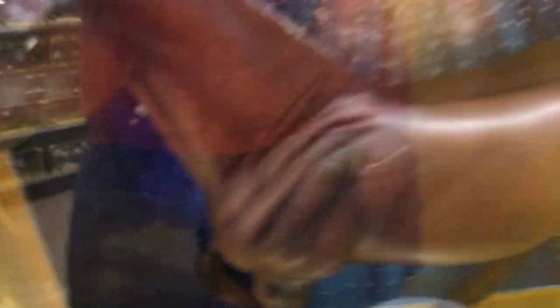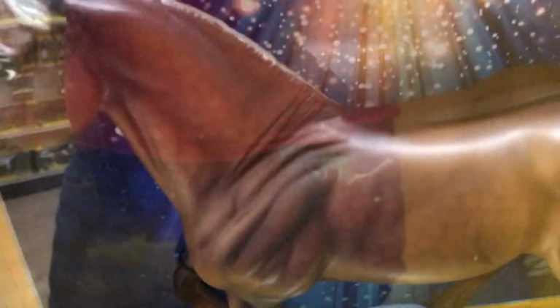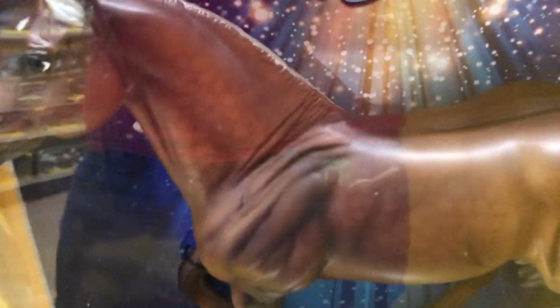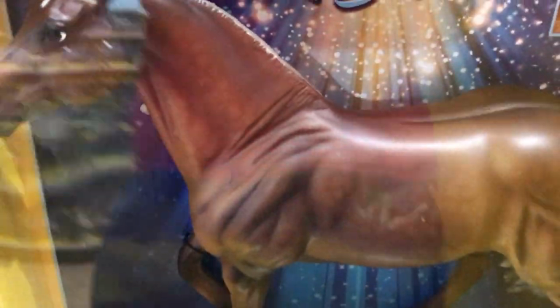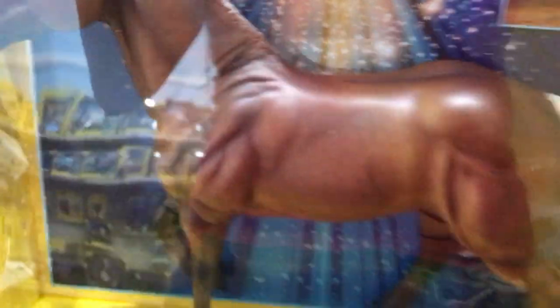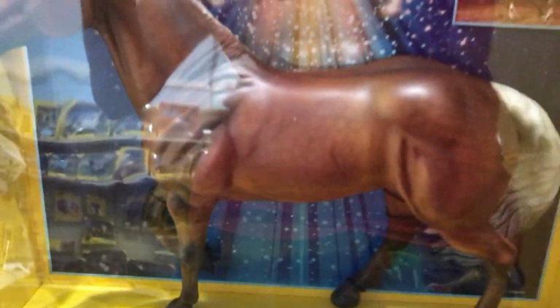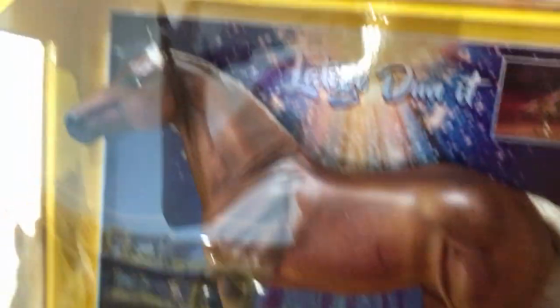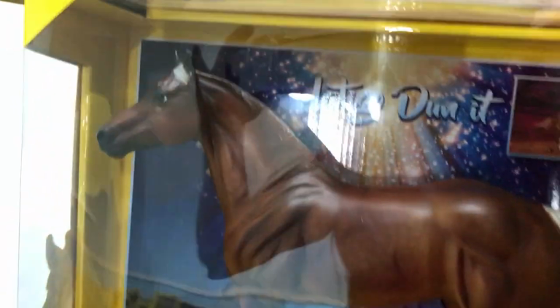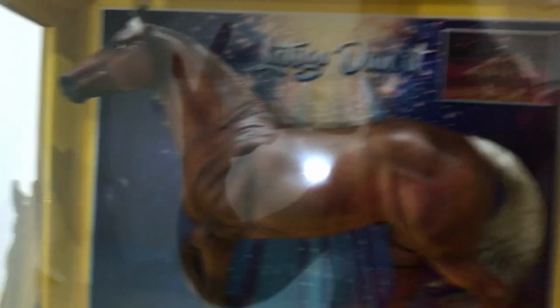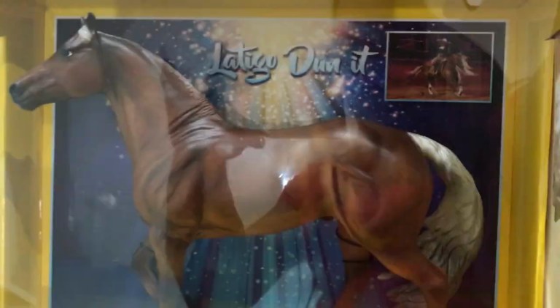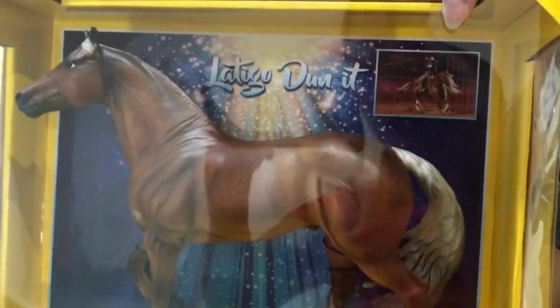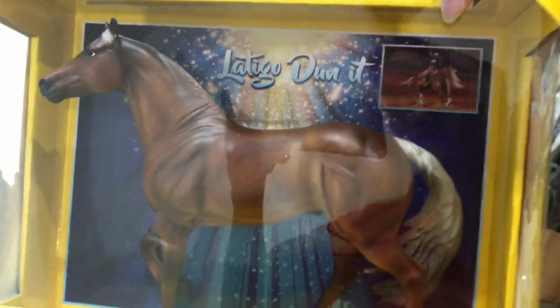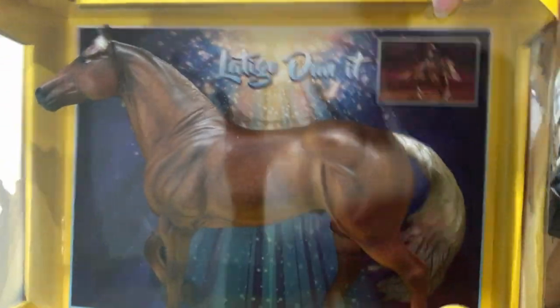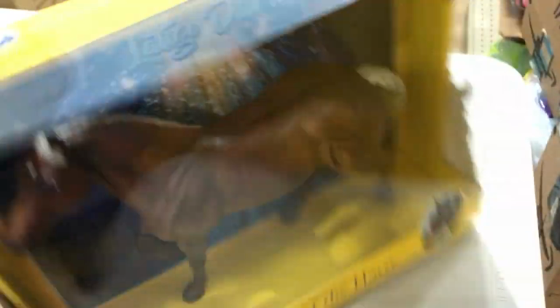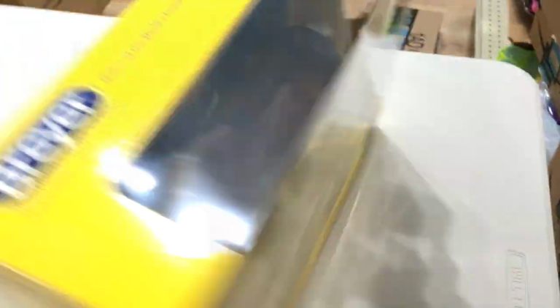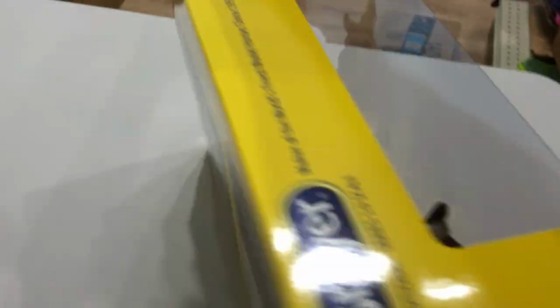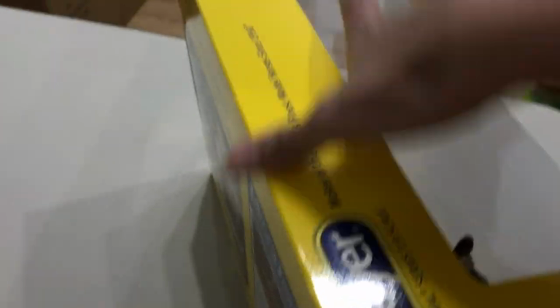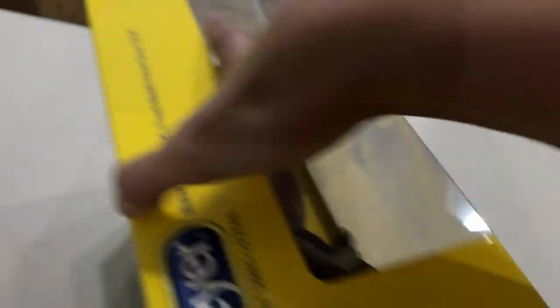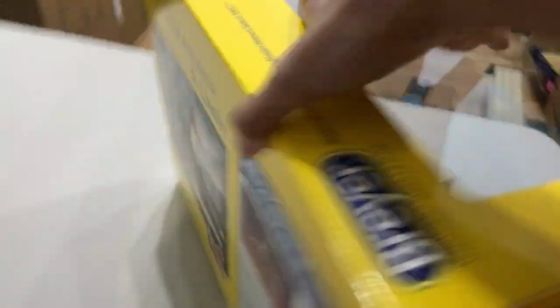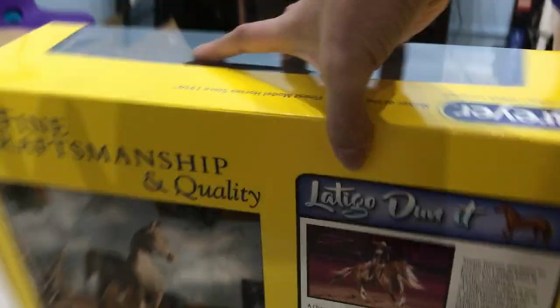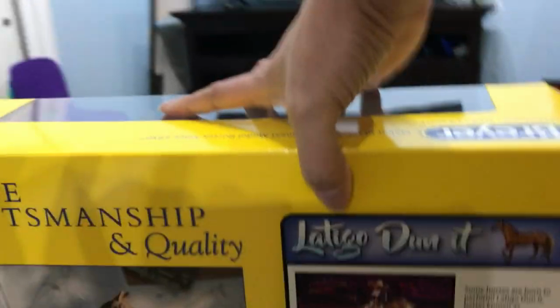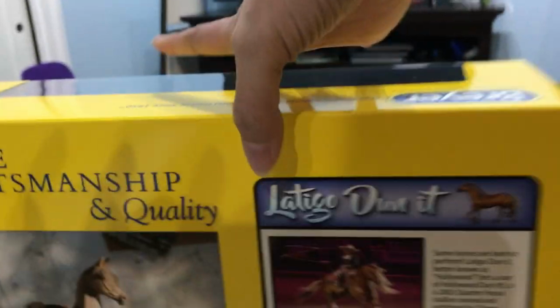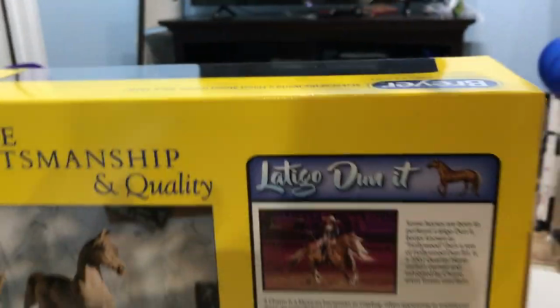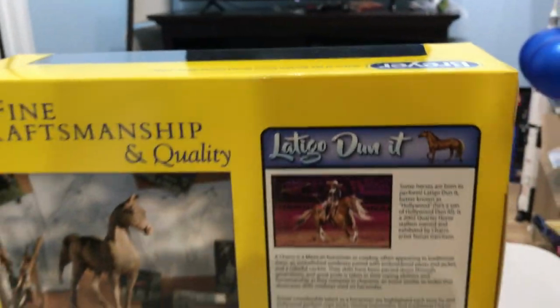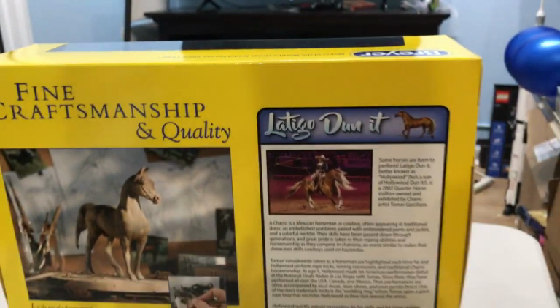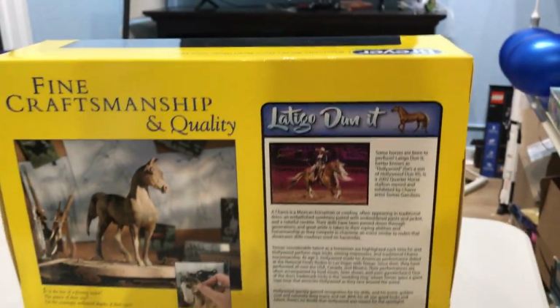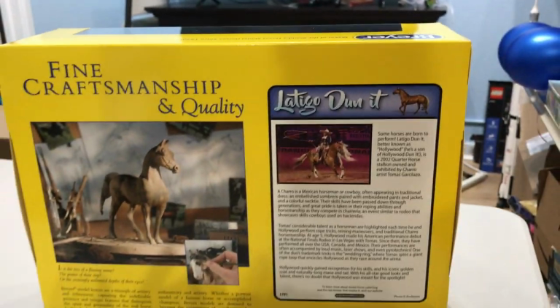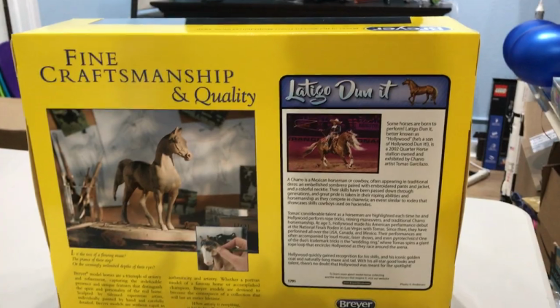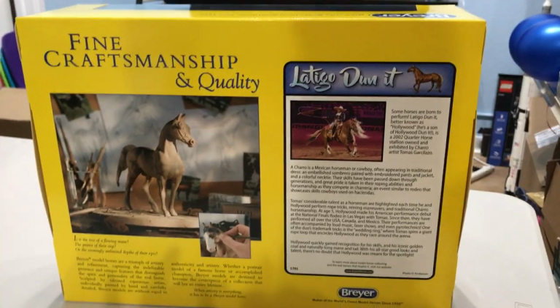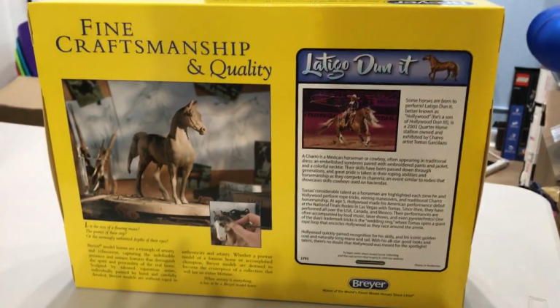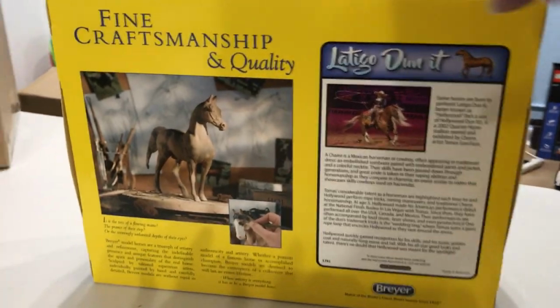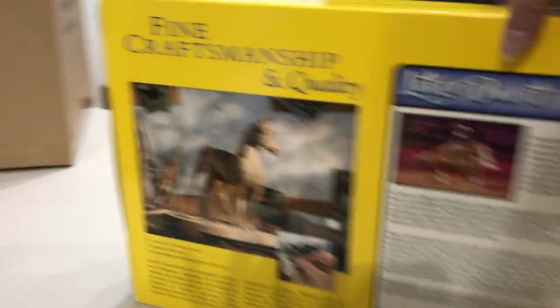He's super pretty with a tiny little star. And again, this is a real horse — the back of the box says a bit about the real horse.